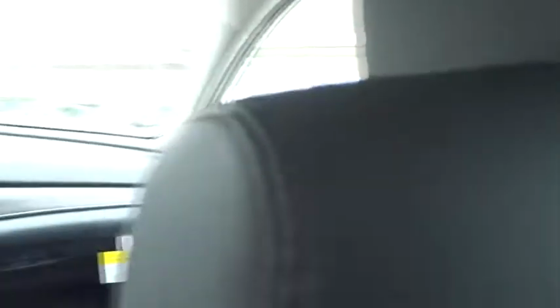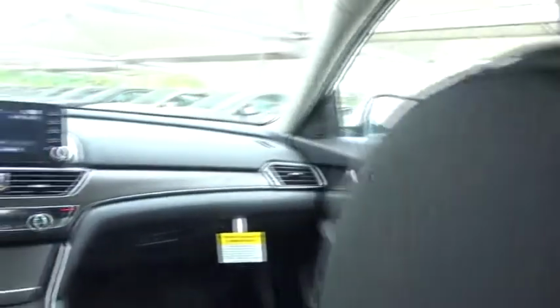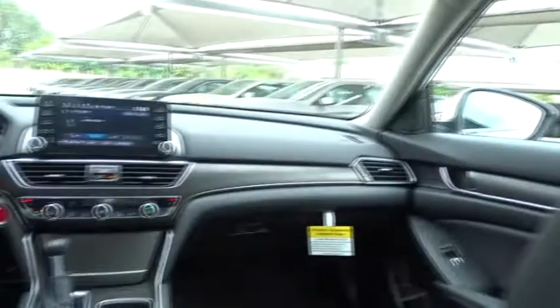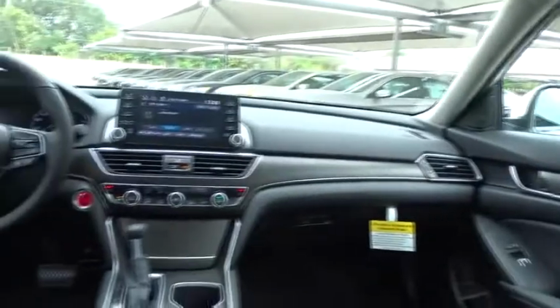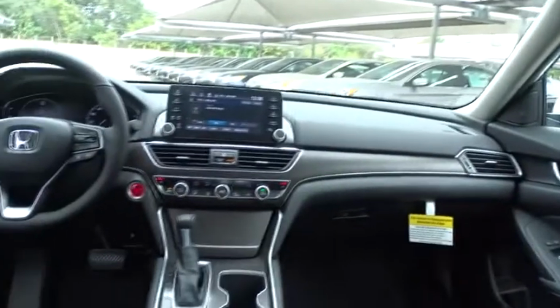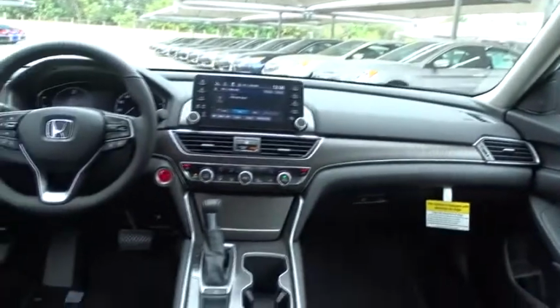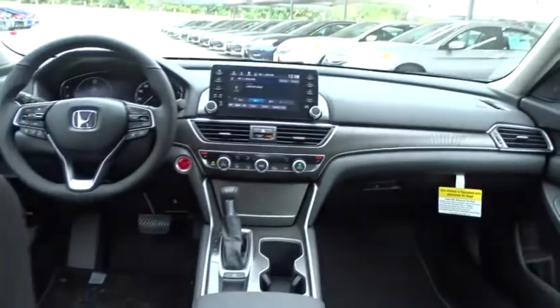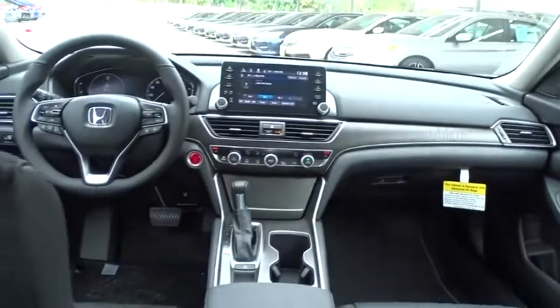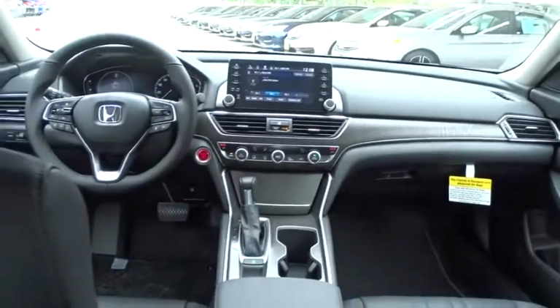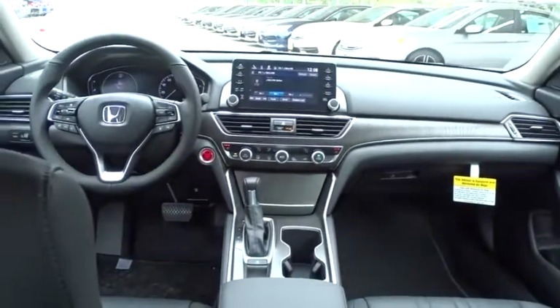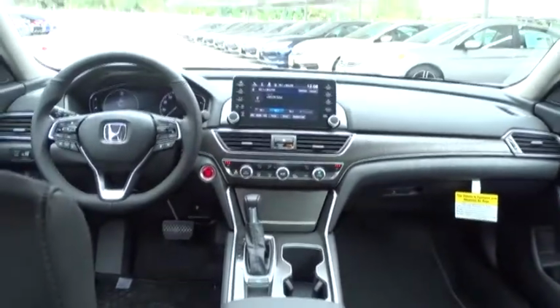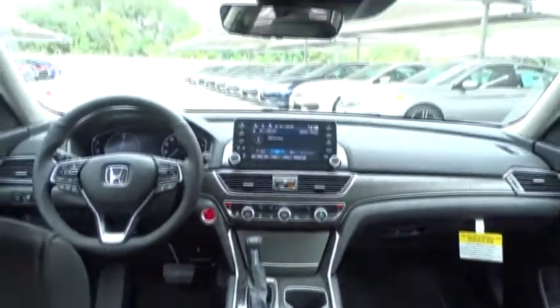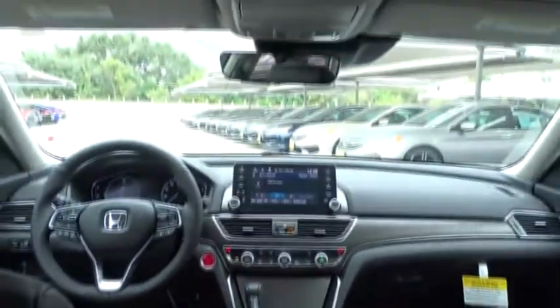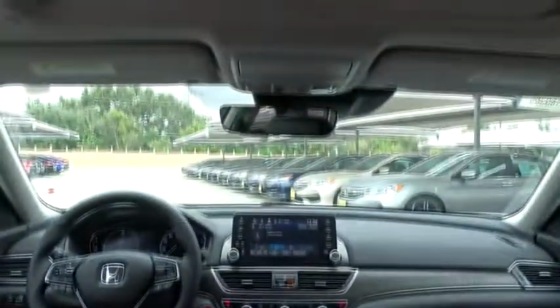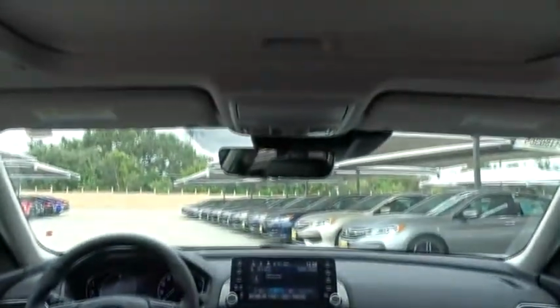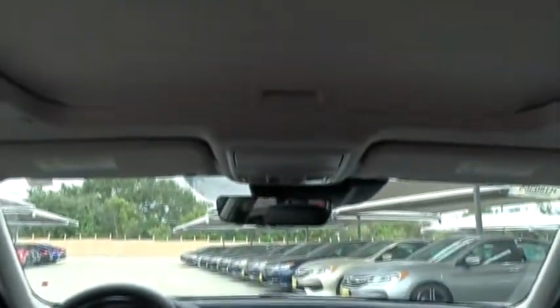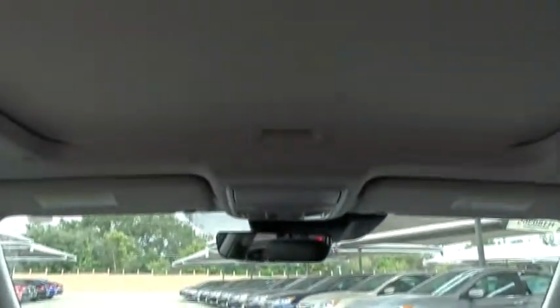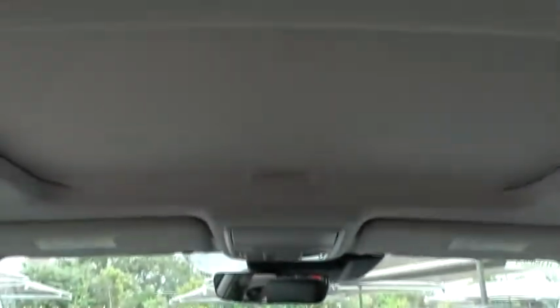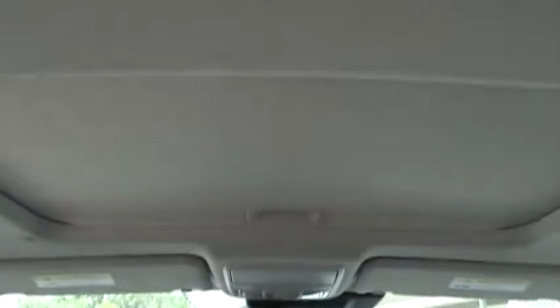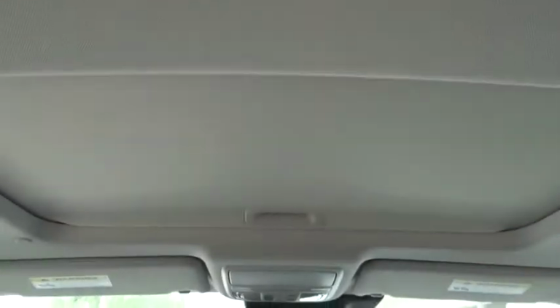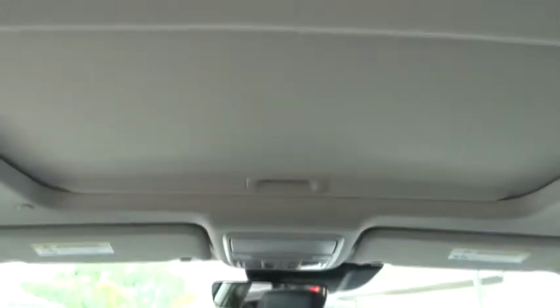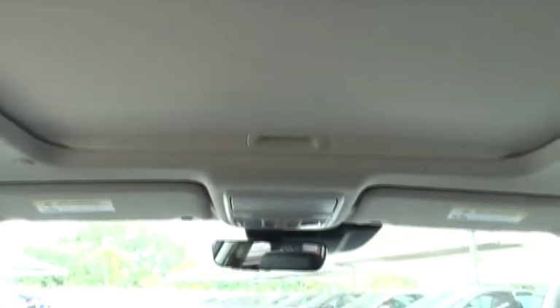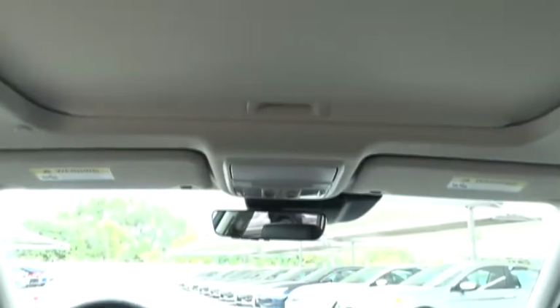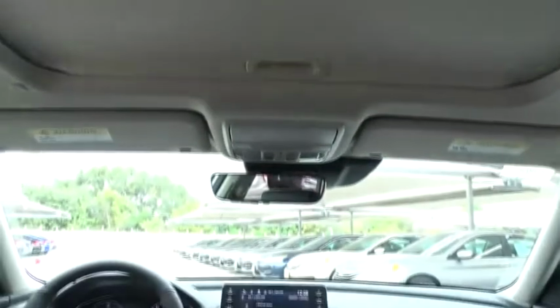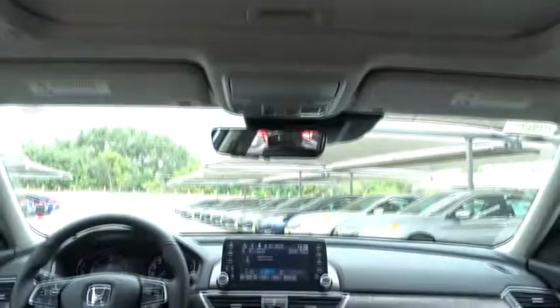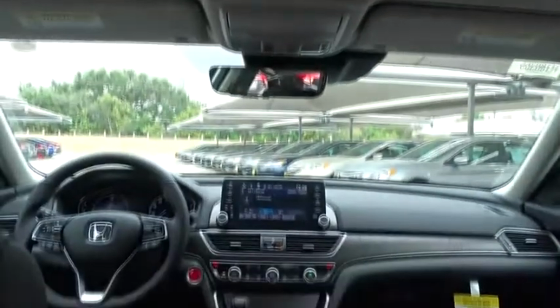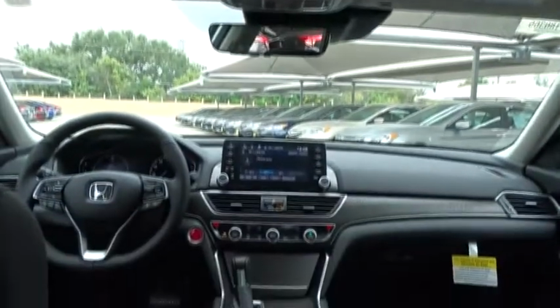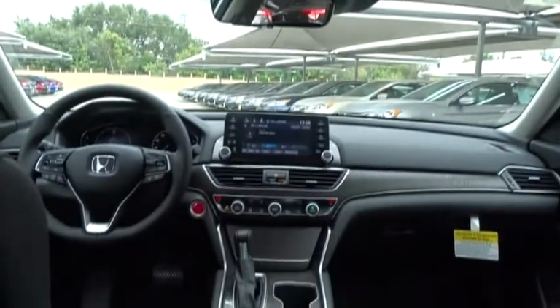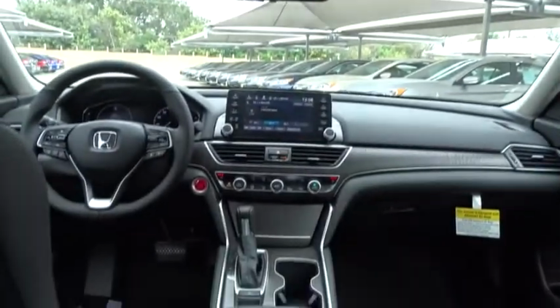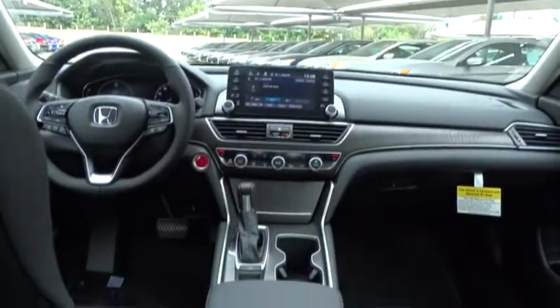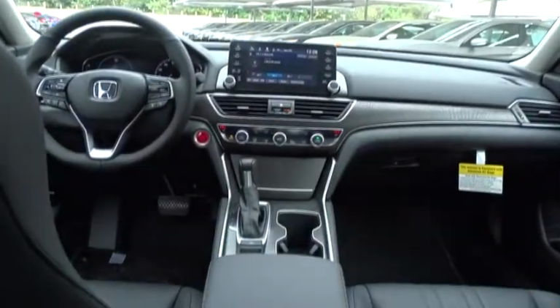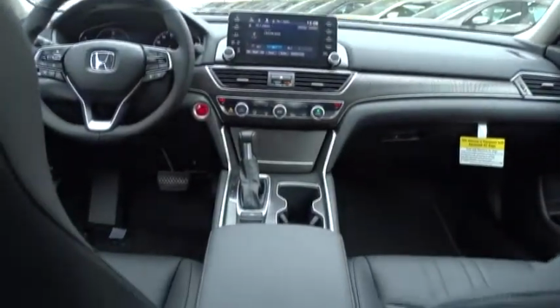Leather-wrapped steering wheel, power steering, adjustable steering wheel, keyless start, cruise control, four-wheel disc brakes, floor mats, aluminum wheels, auto dimming rear view mirror.